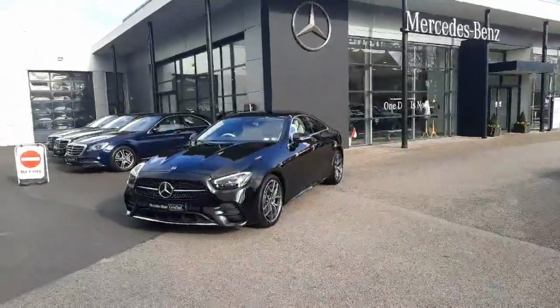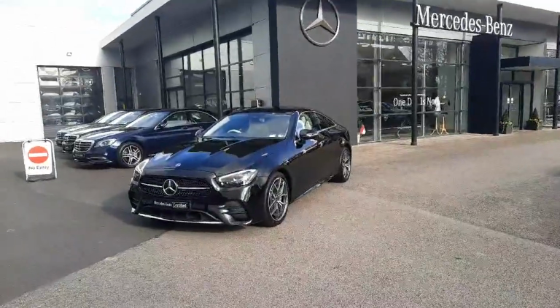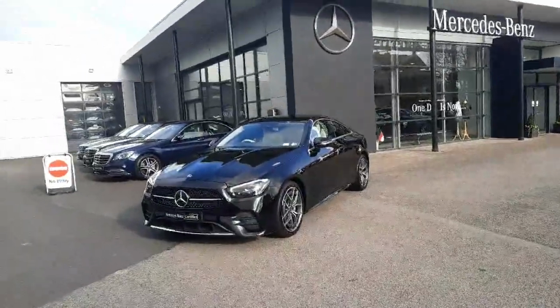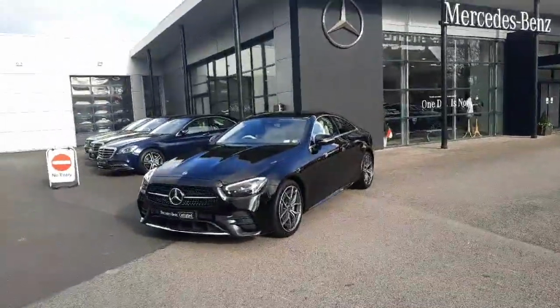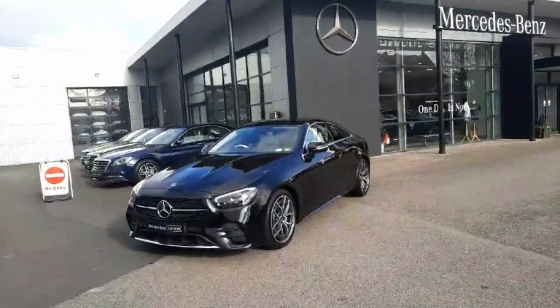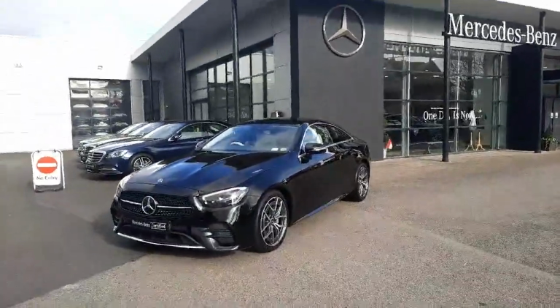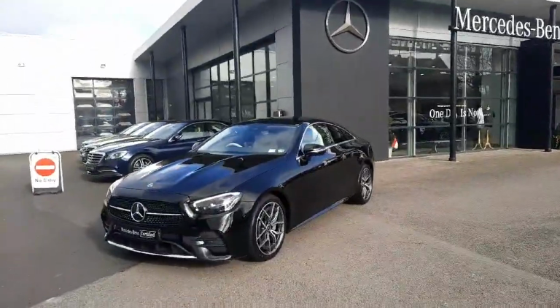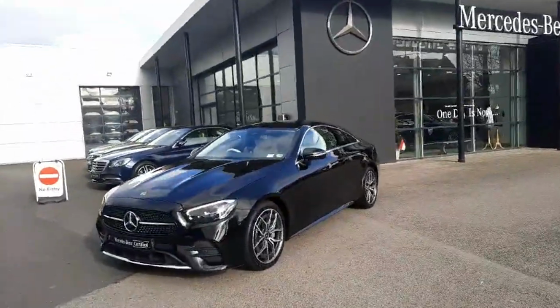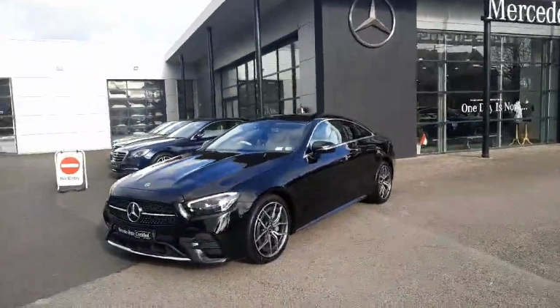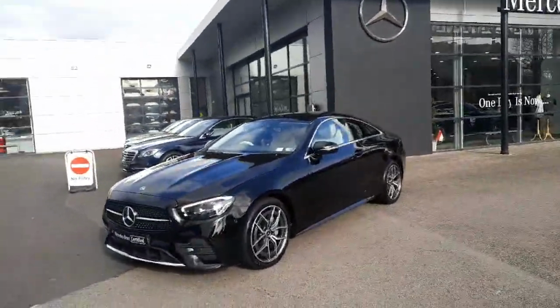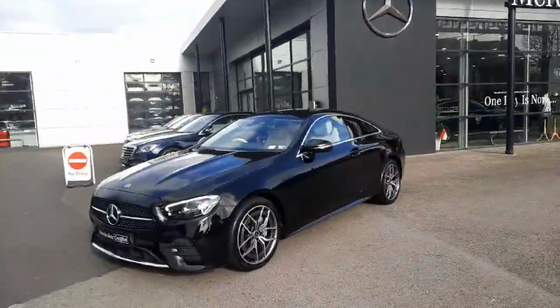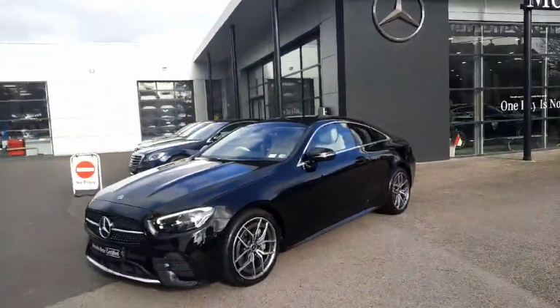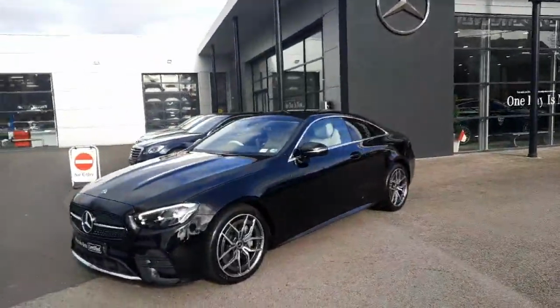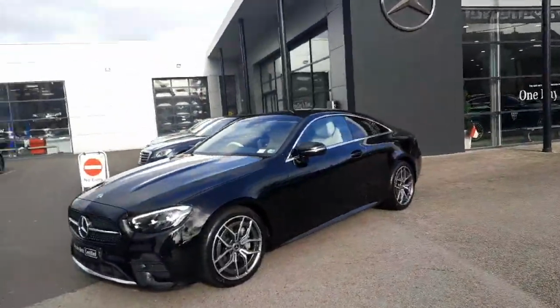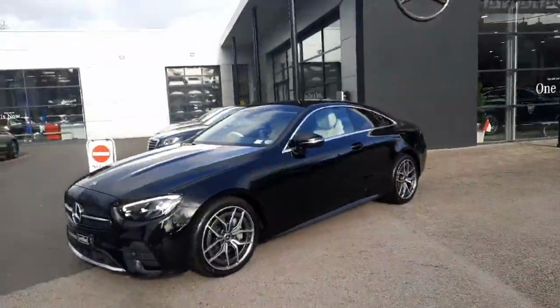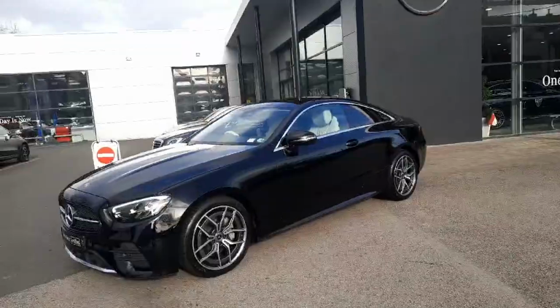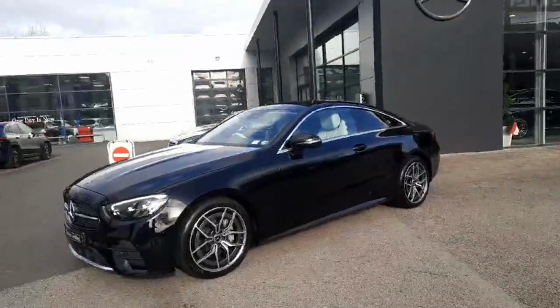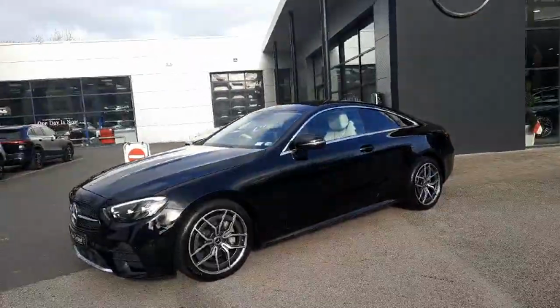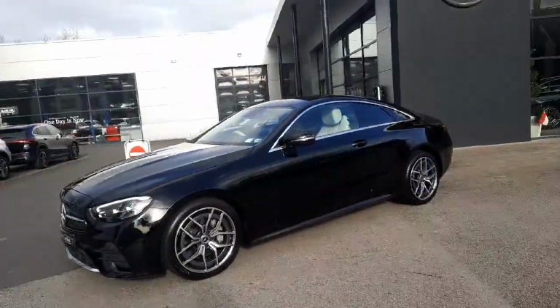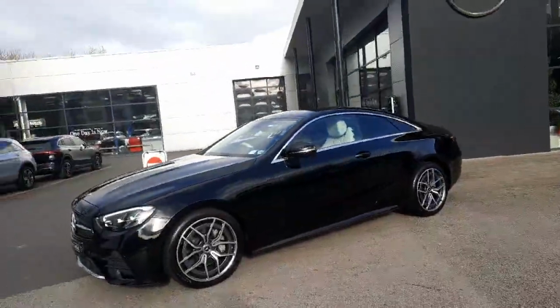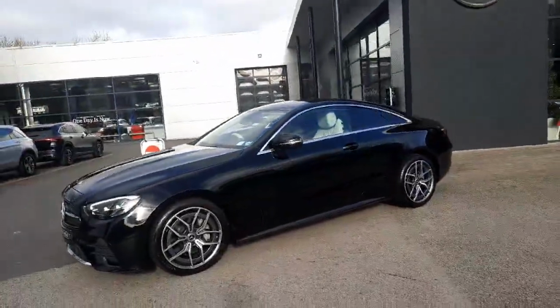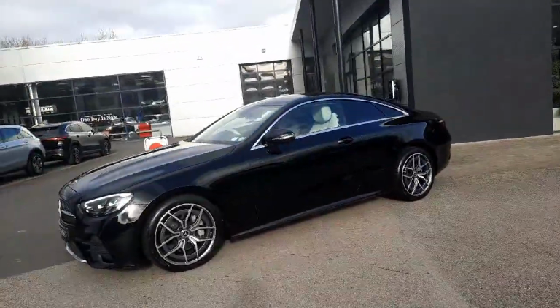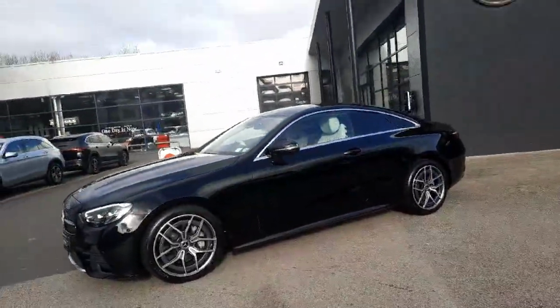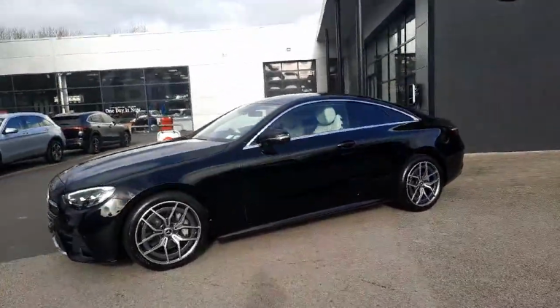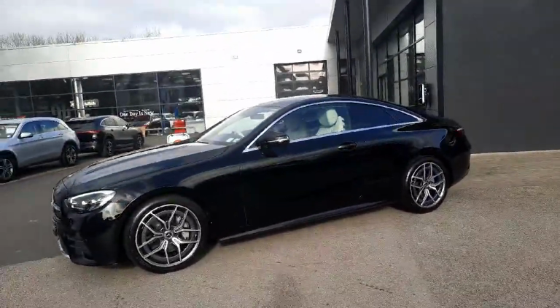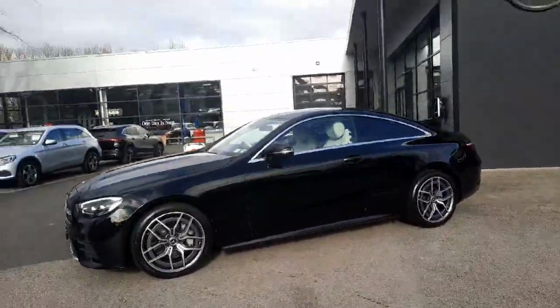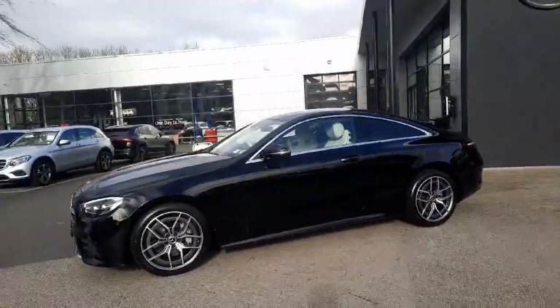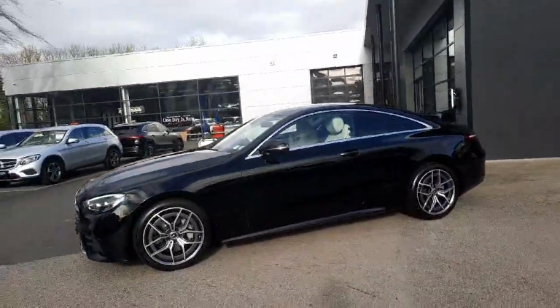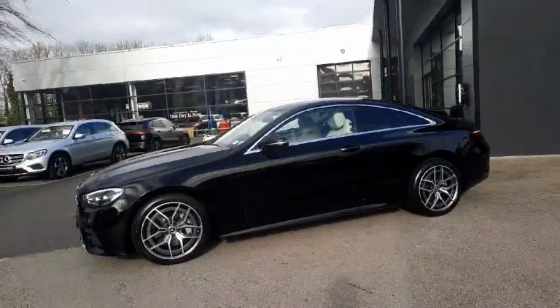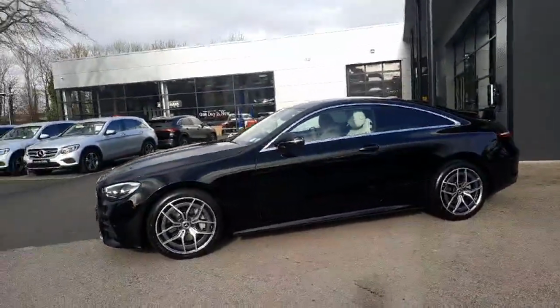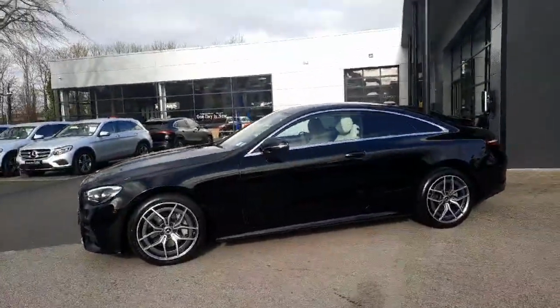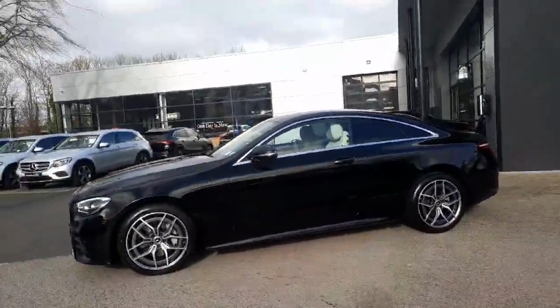Hi folks, Sean here from Brady's Mercedes-Benz. Just into stock is this 2022 E-Class Coupe 220 diesel automatic.